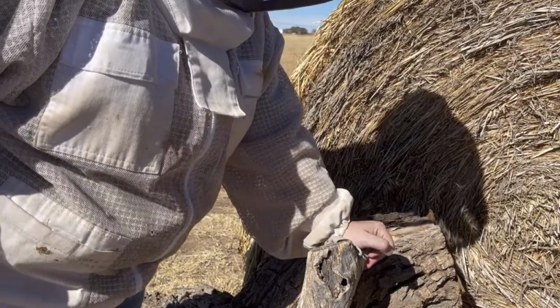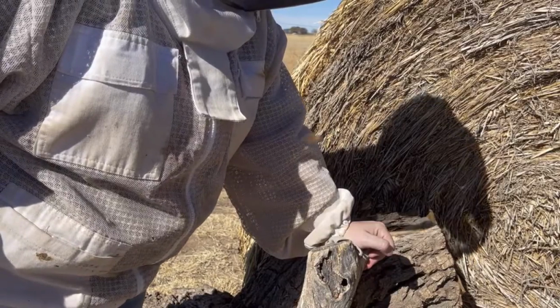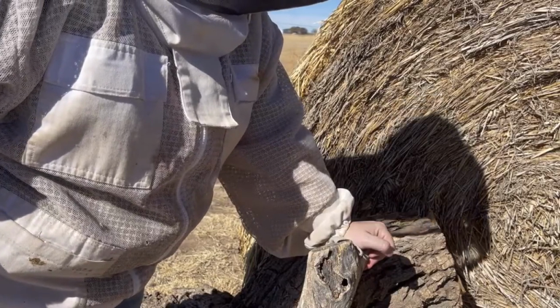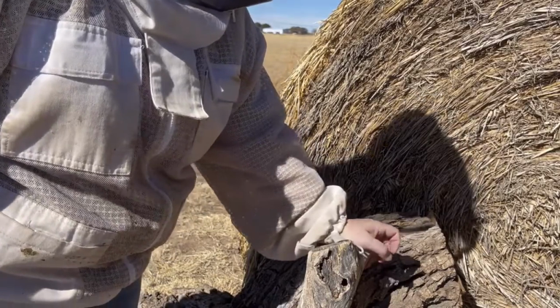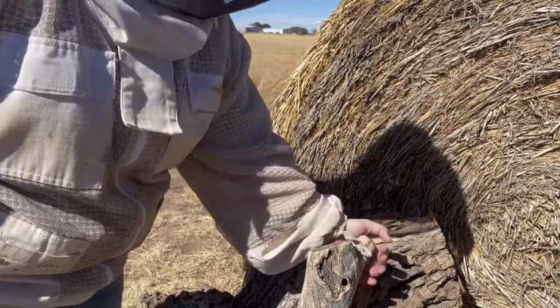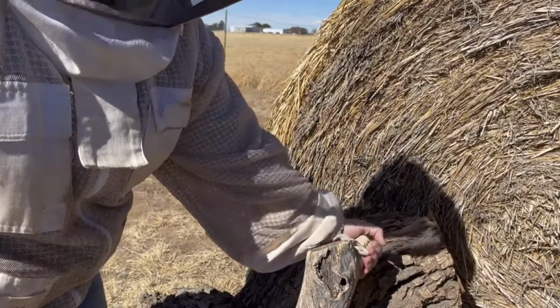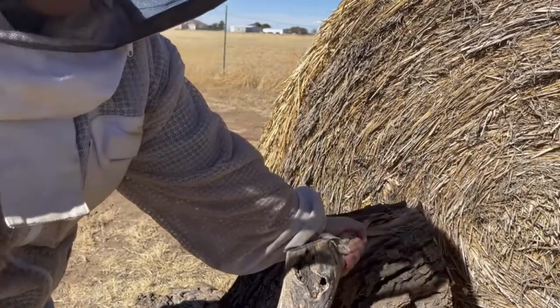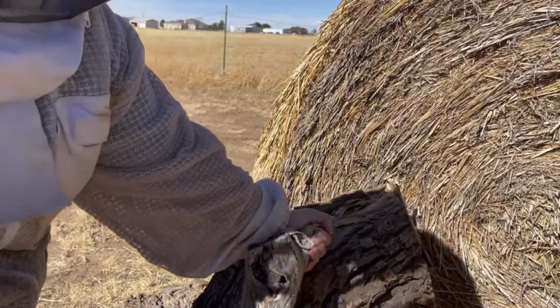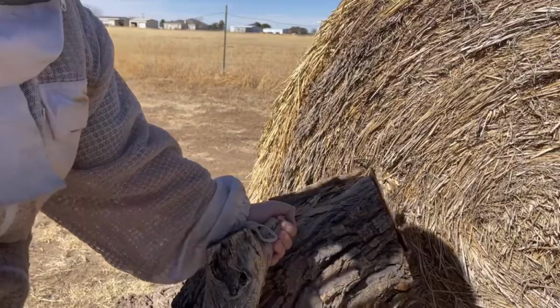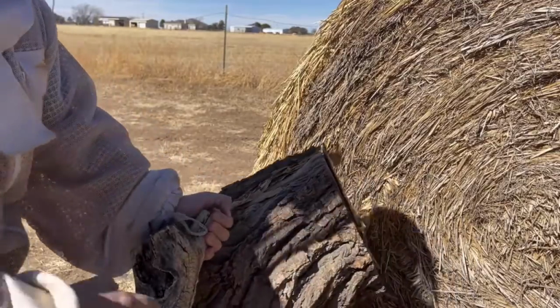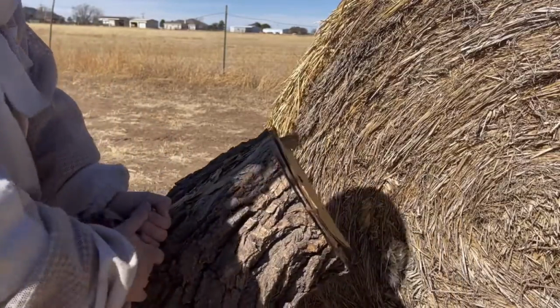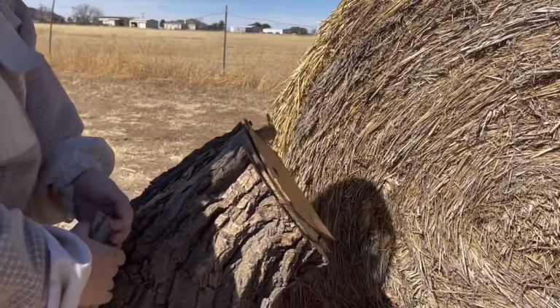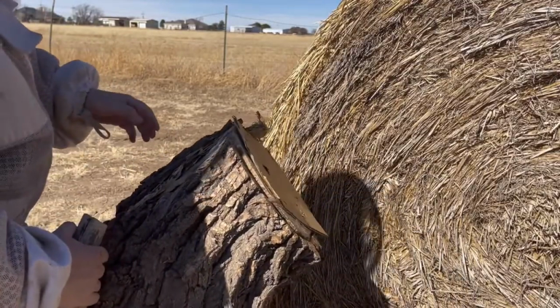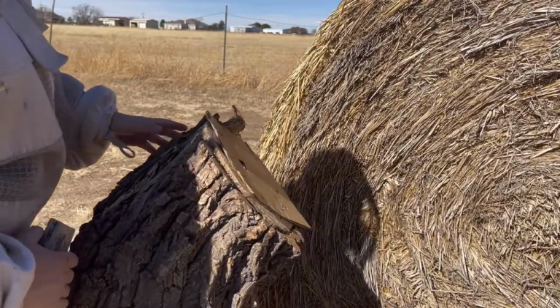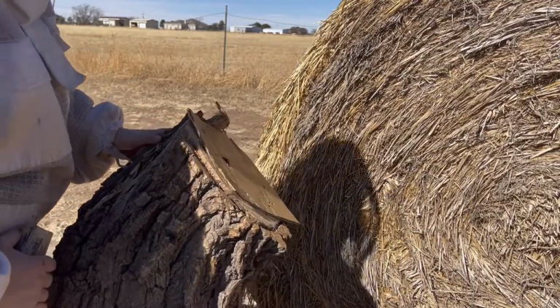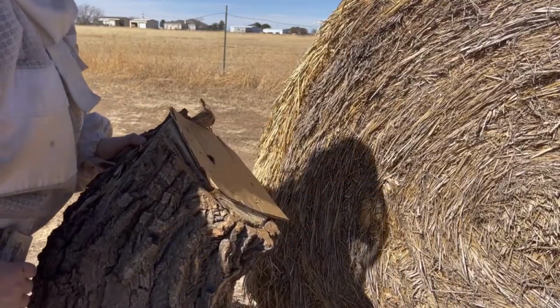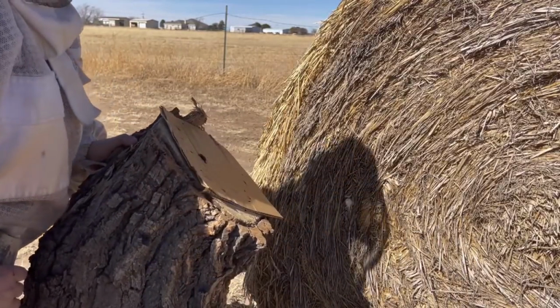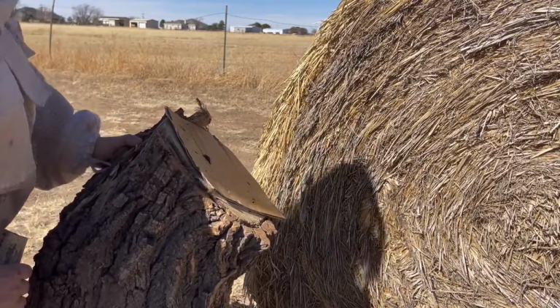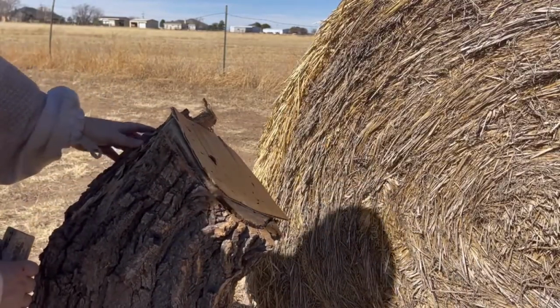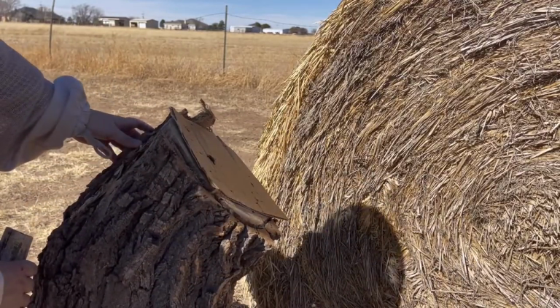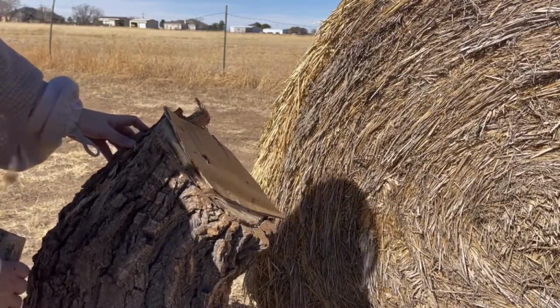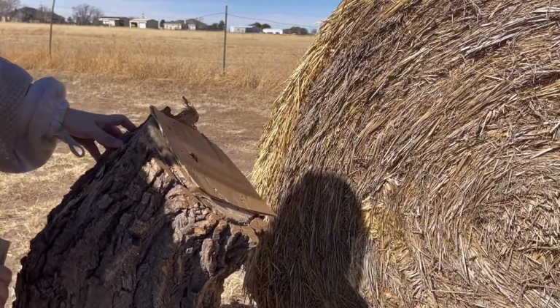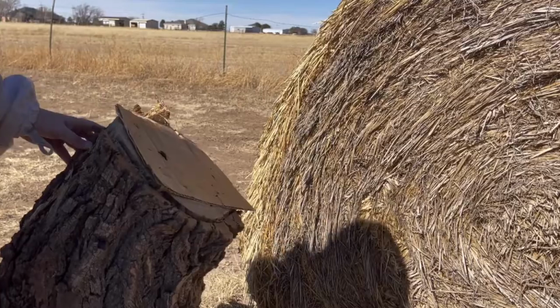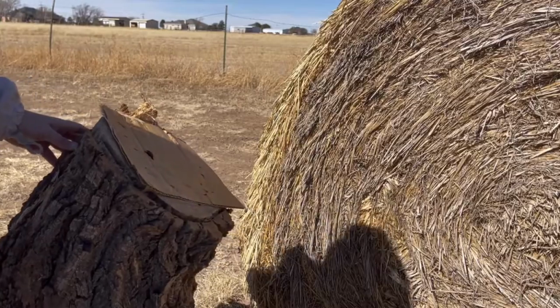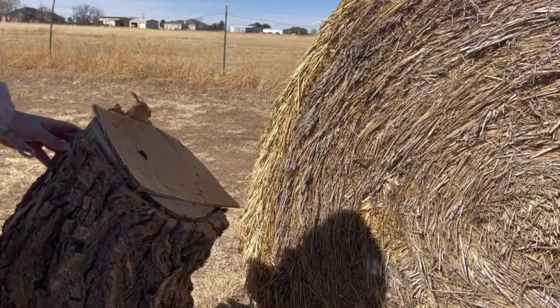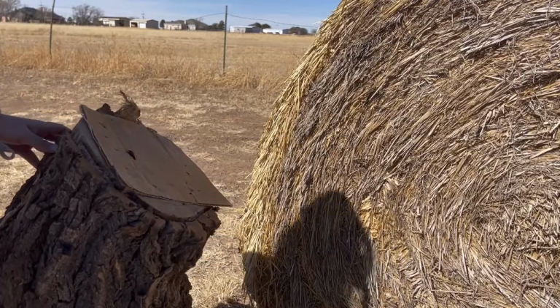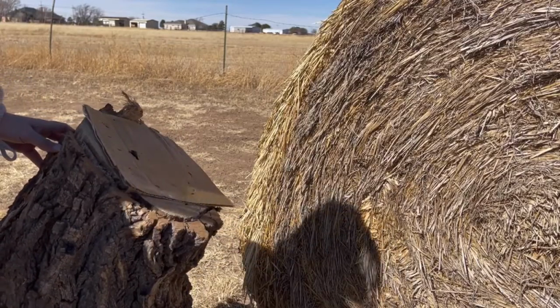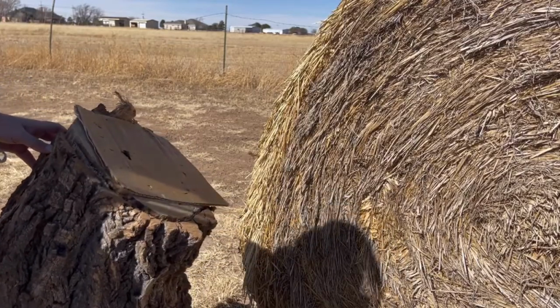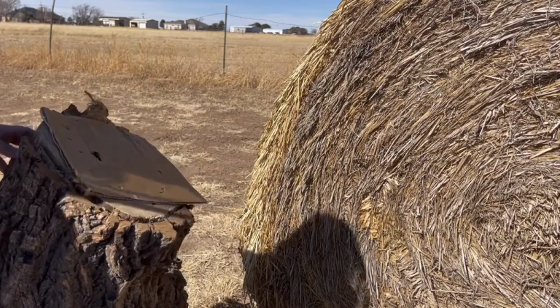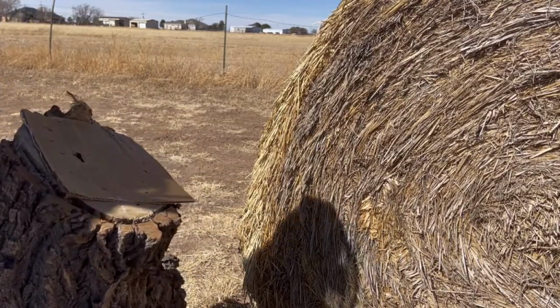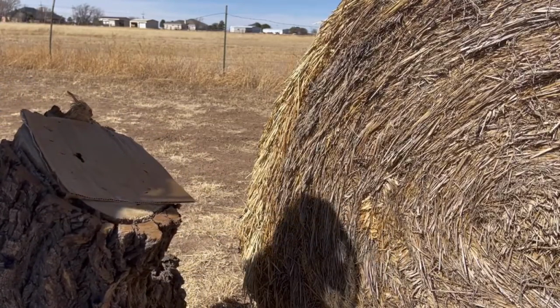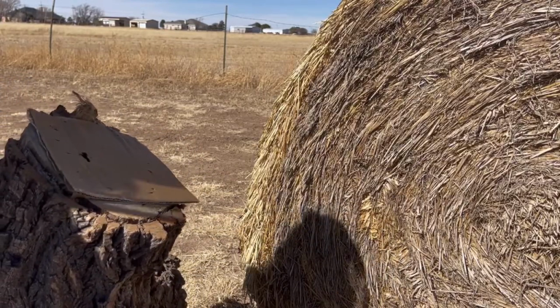Welcome to another episode of the Stump Hive. We're going to try to get some pollen patty on these guys. Not exactly sure how we're going to do it, but we're going to give it a try.